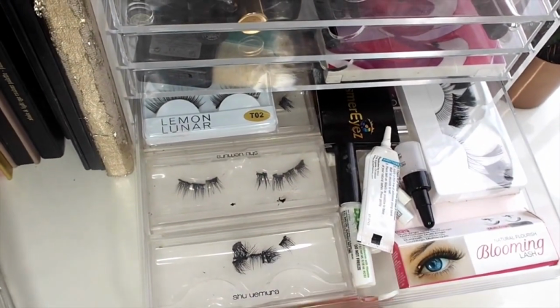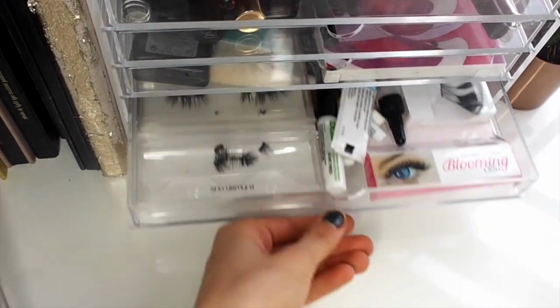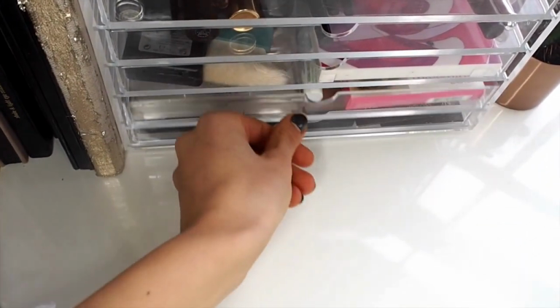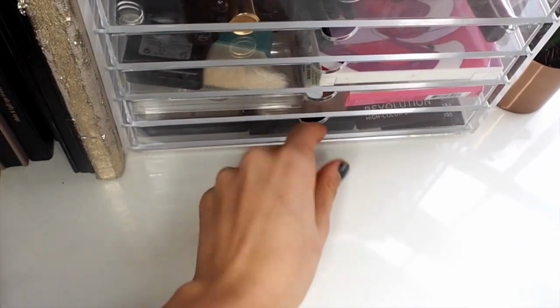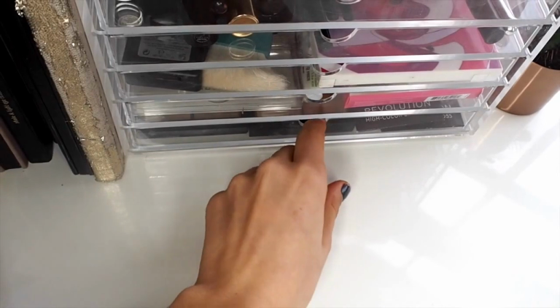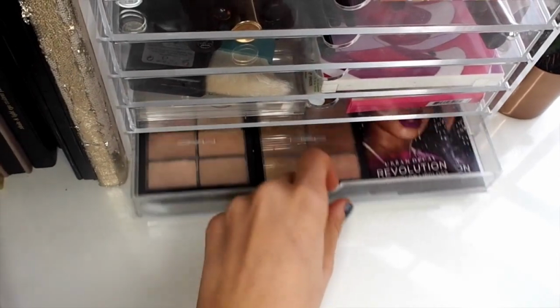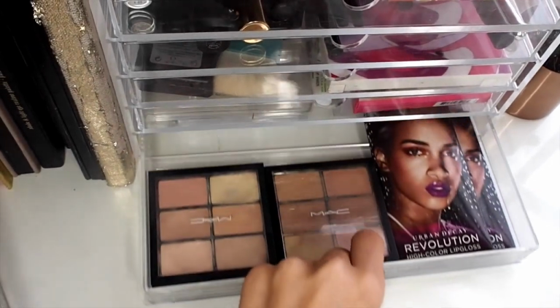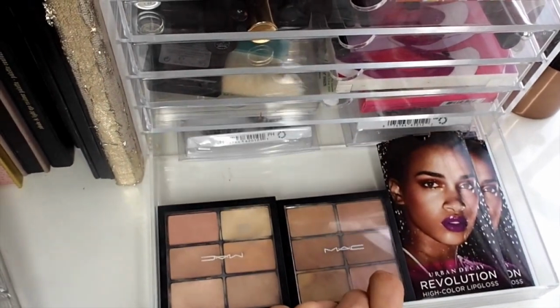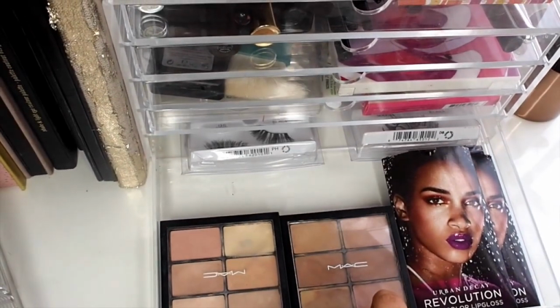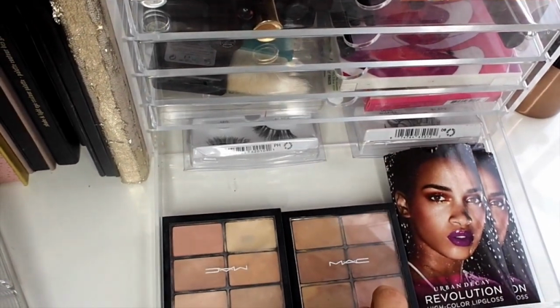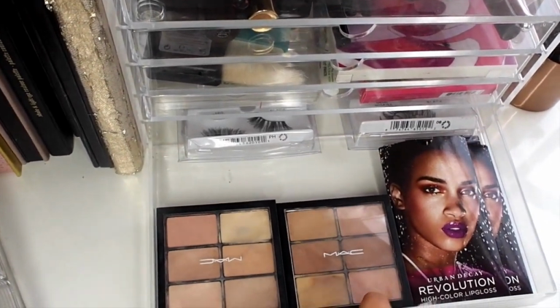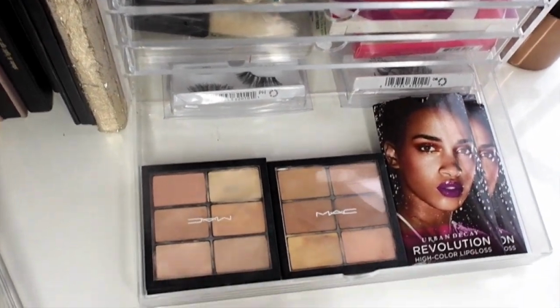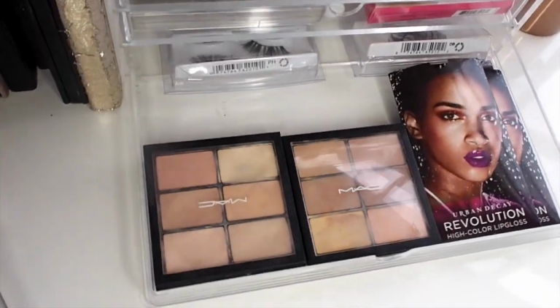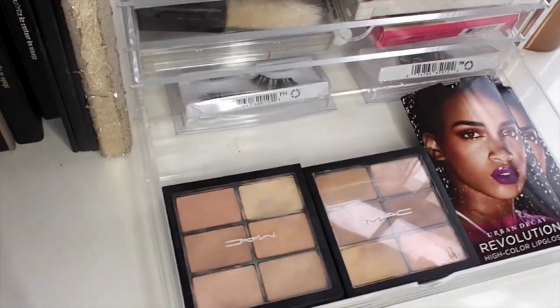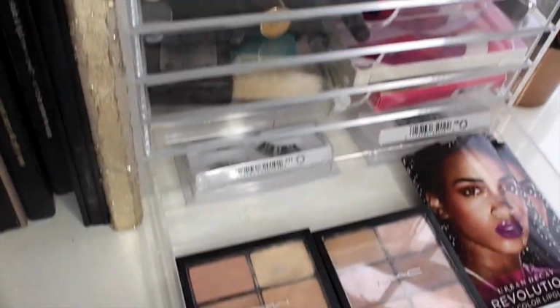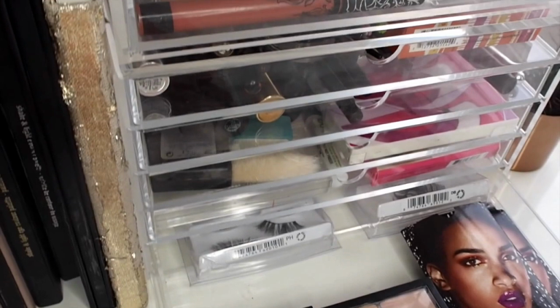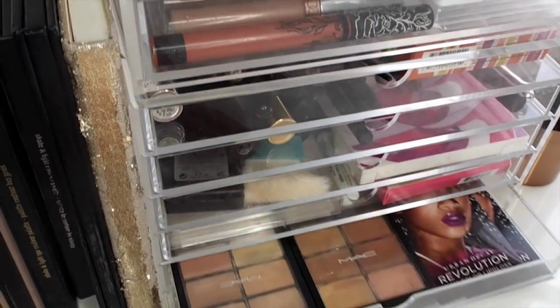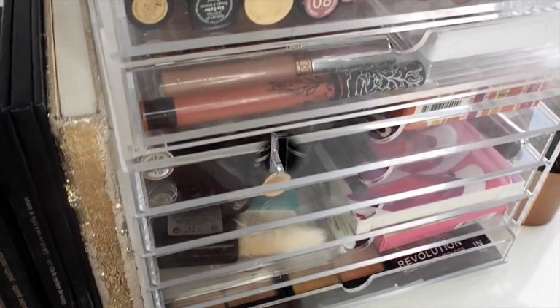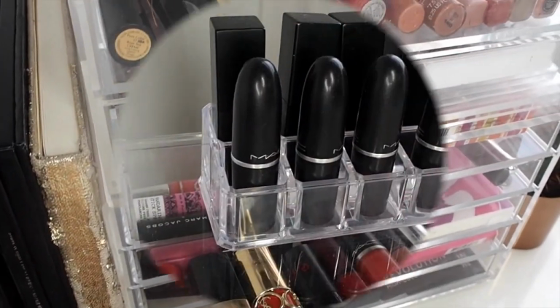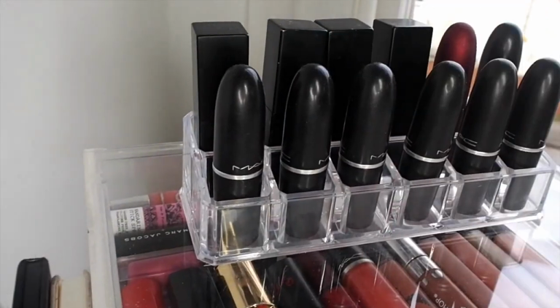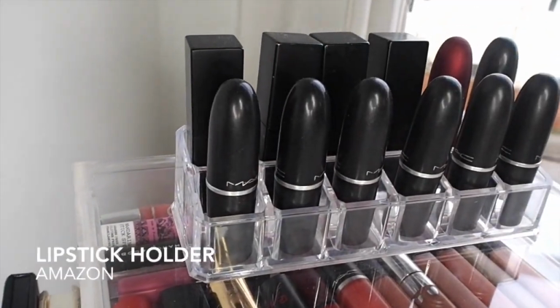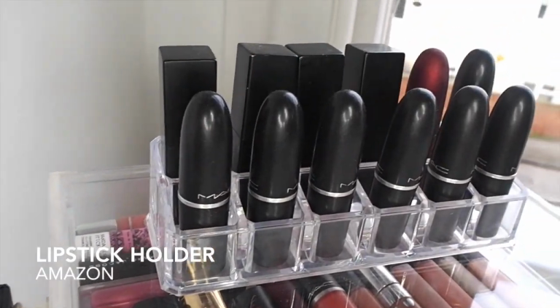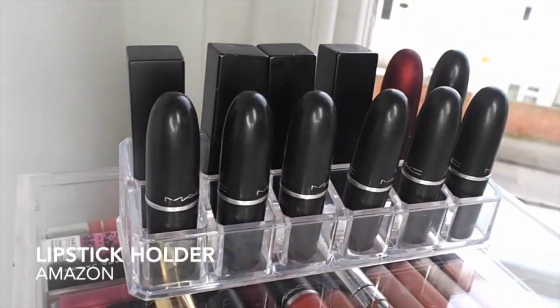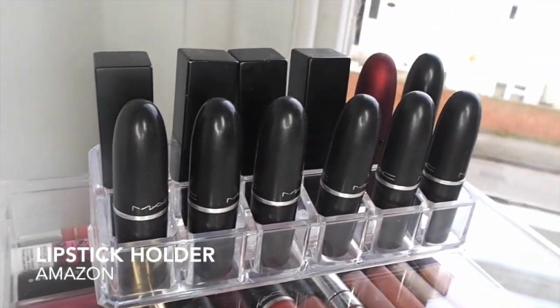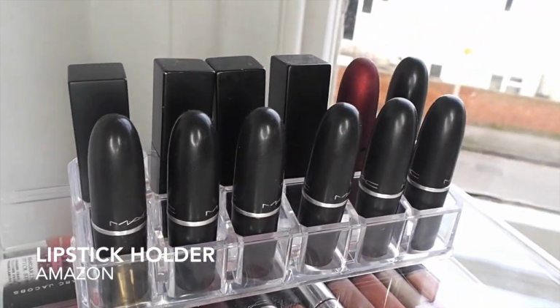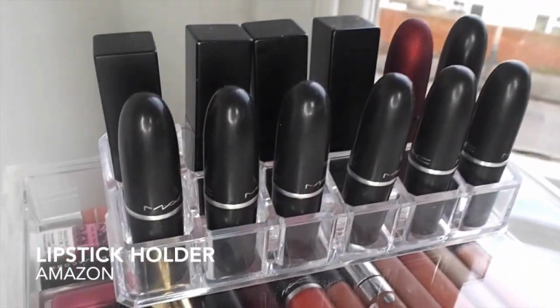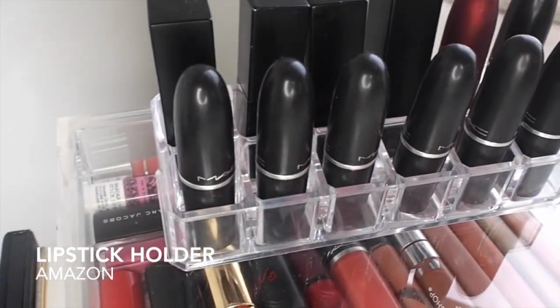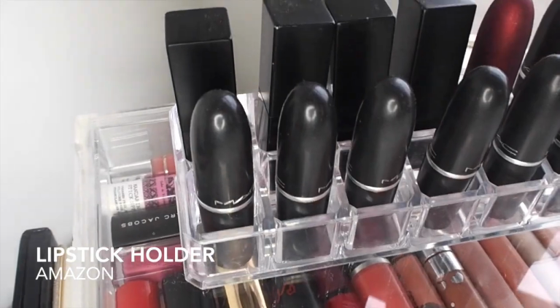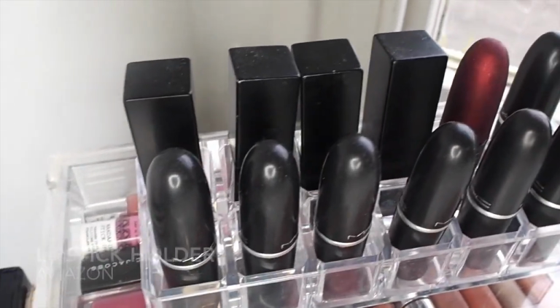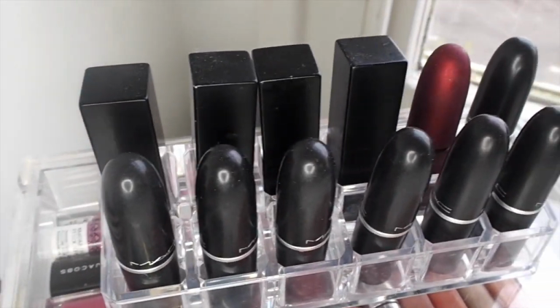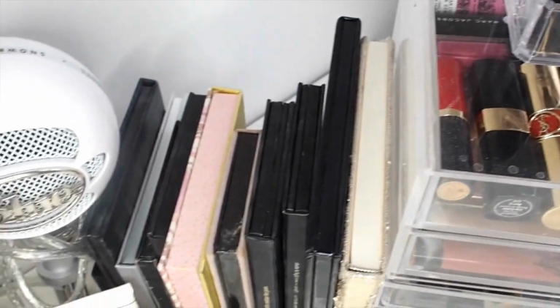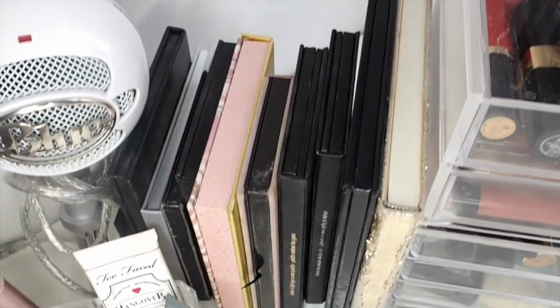Finally I have these two little MAC concealer palettes, some more demi-wispy lashes, and then some Urban Decay lipstick samples. Carrying on with lipstick, I have this acrylic organiser with my NARS Audacious lipsticks and my MAC lipsticks.